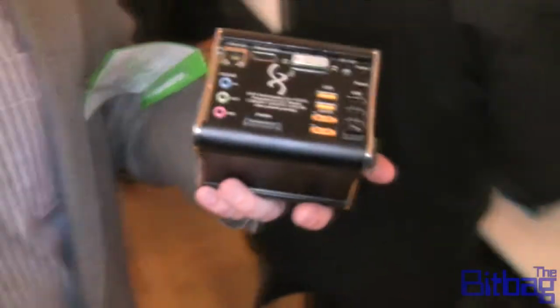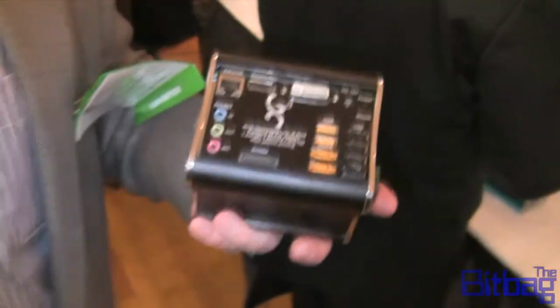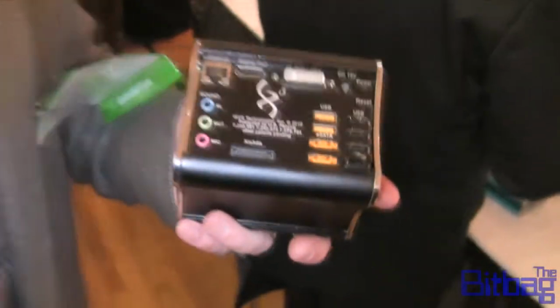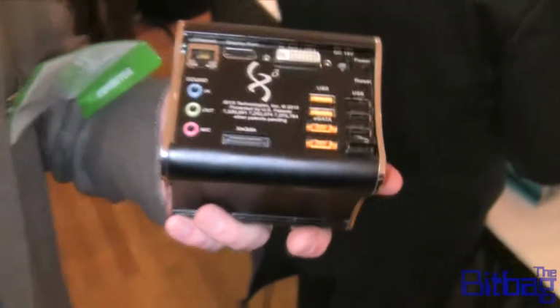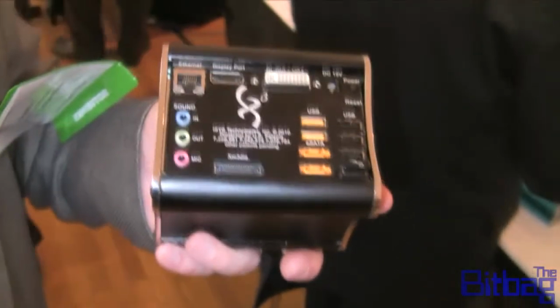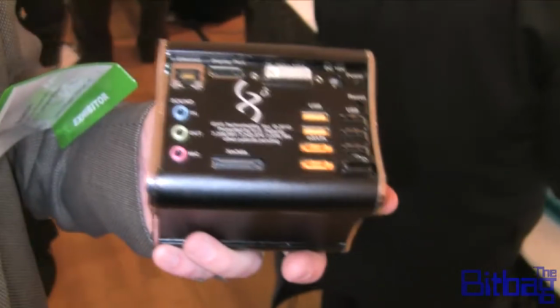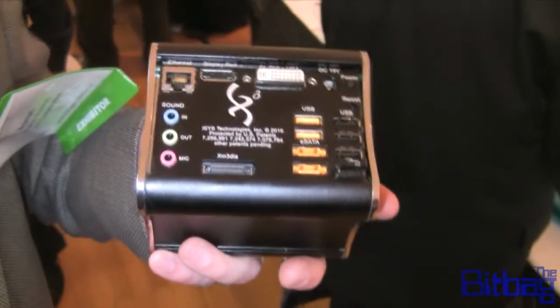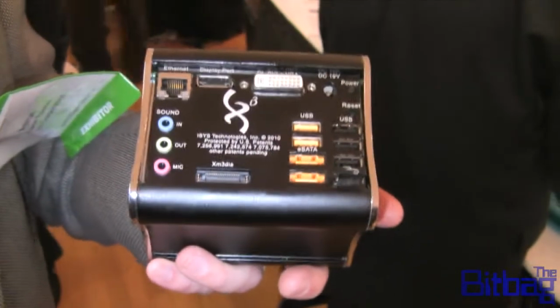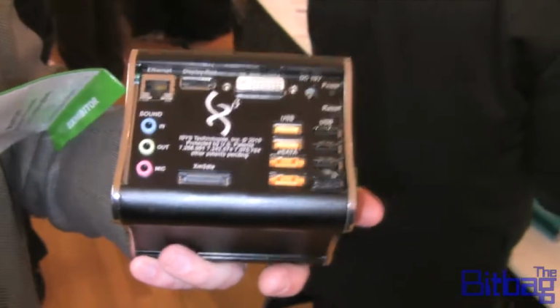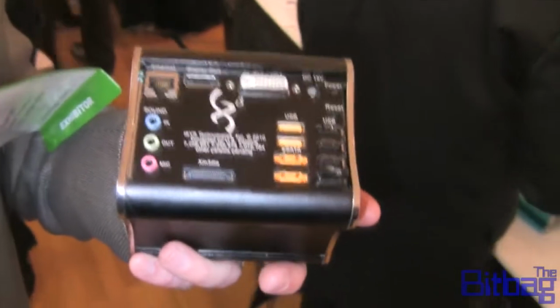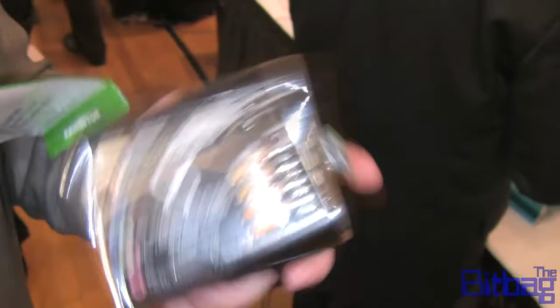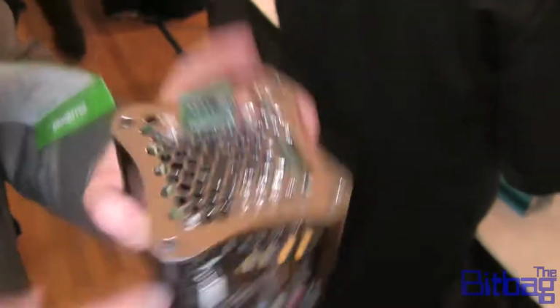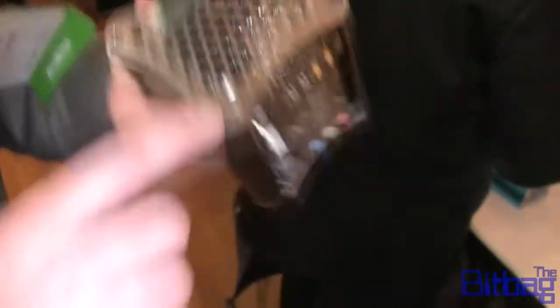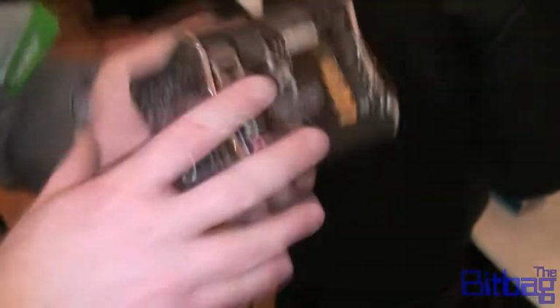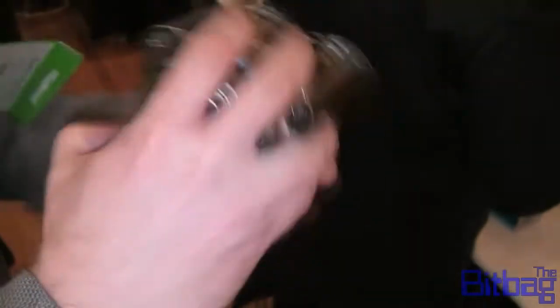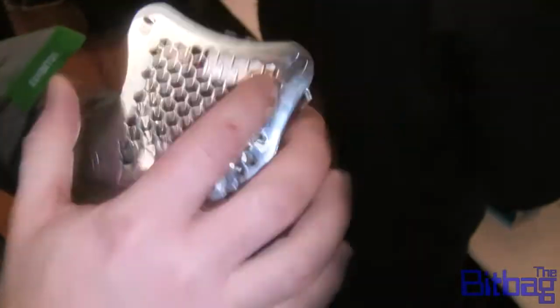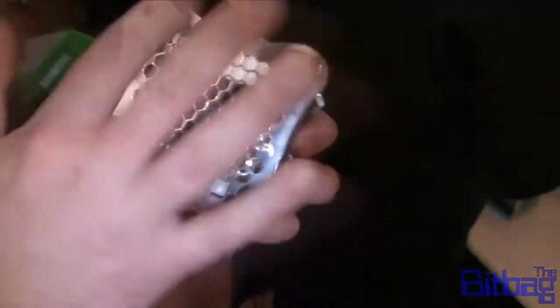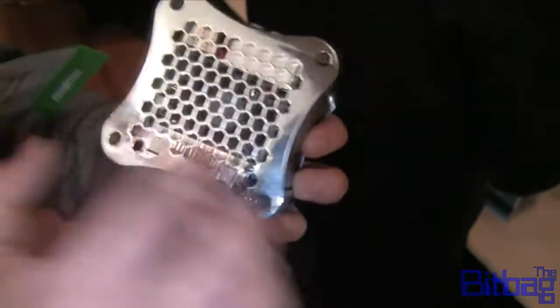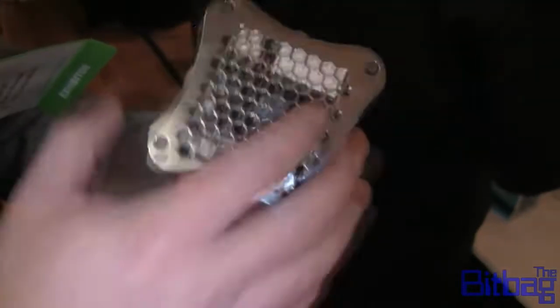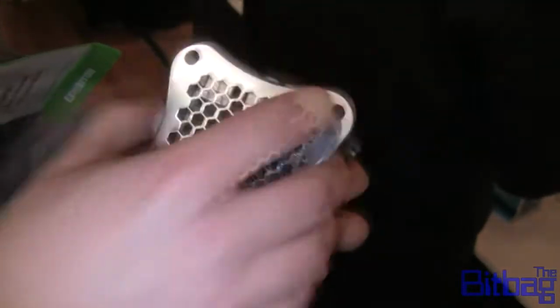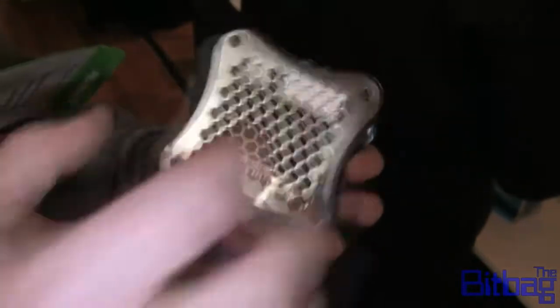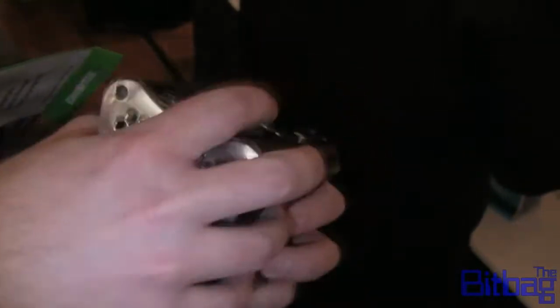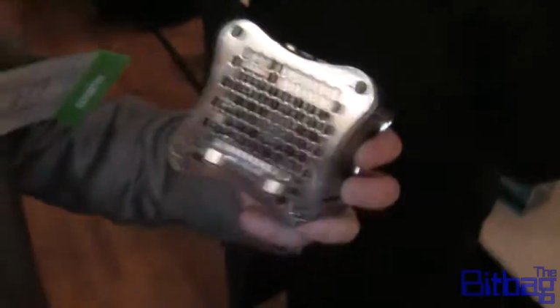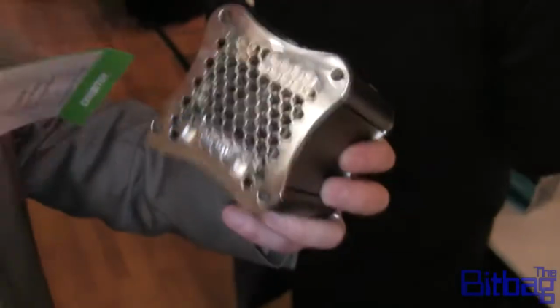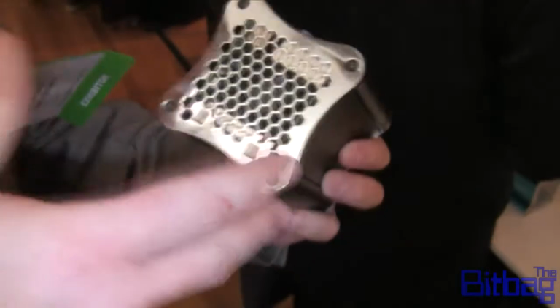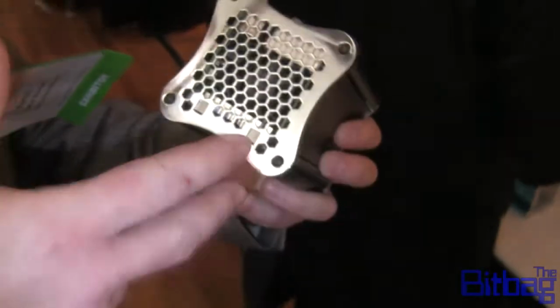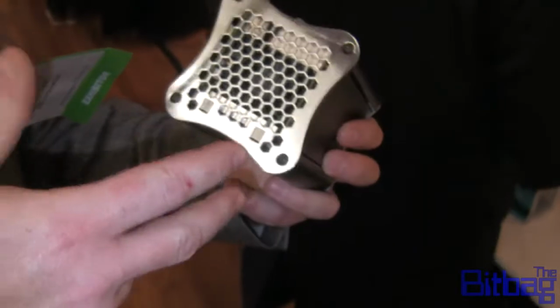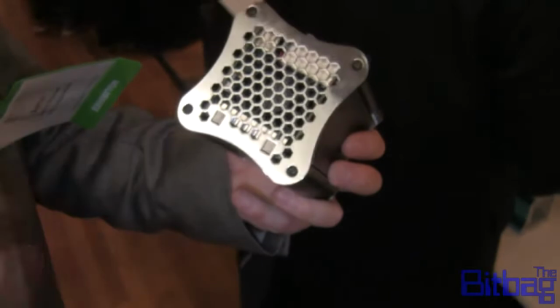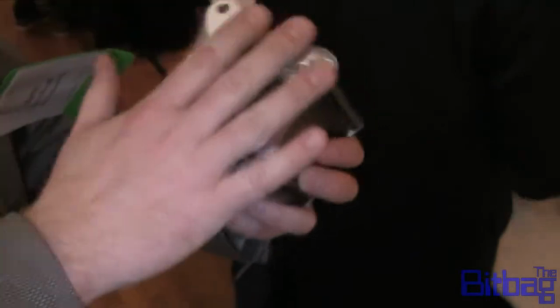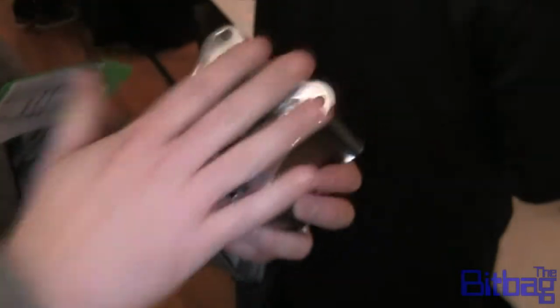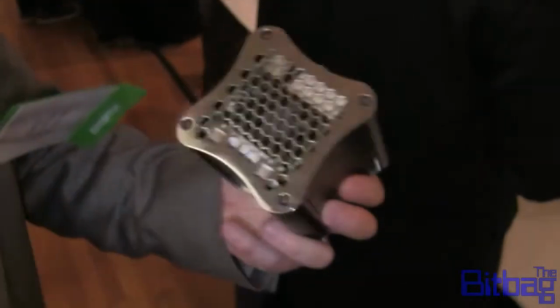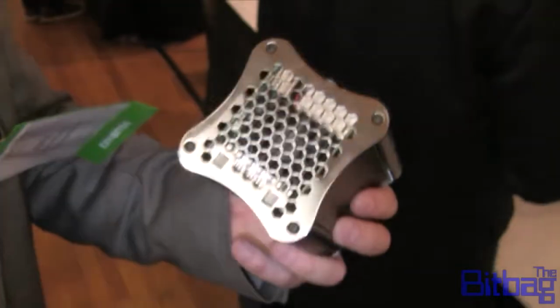So the consumer can replace it themselves? Yes. It's very easy. There are four screws on the product. Take out the four screws, slide out the boards, pop in your new board, slide it back in. You're good to go.